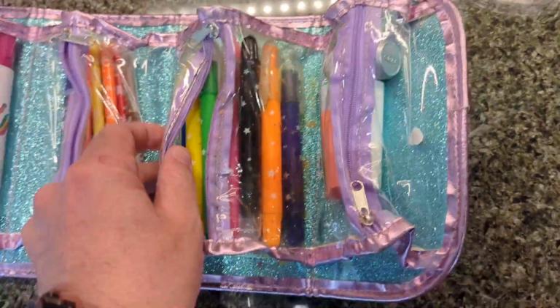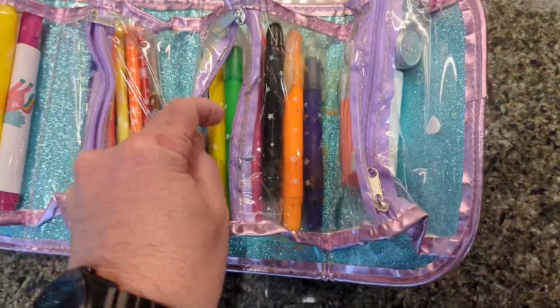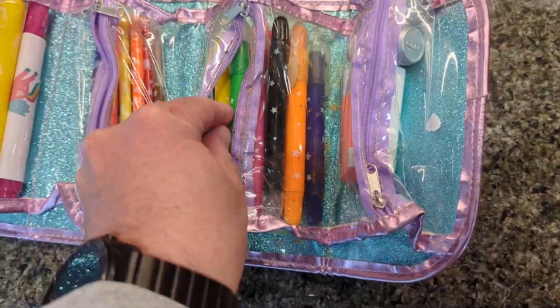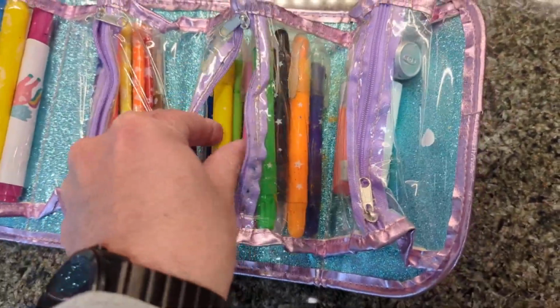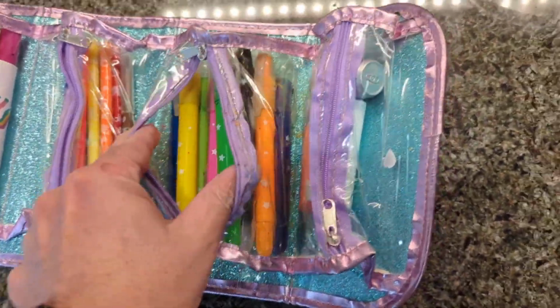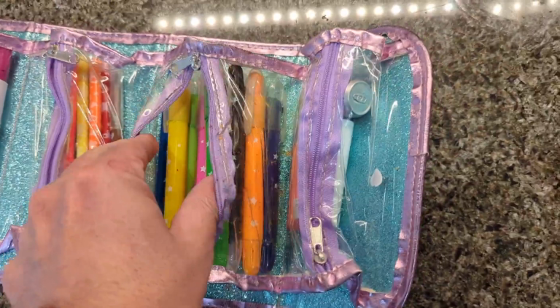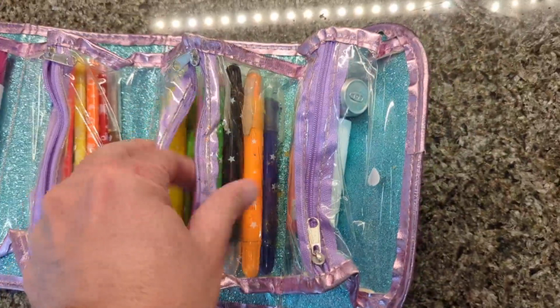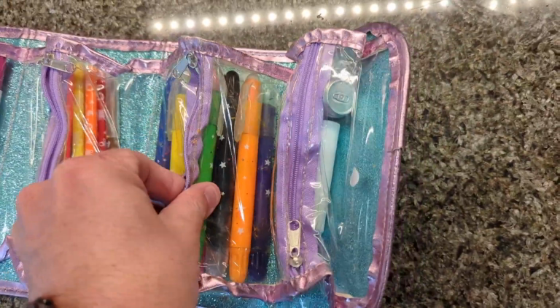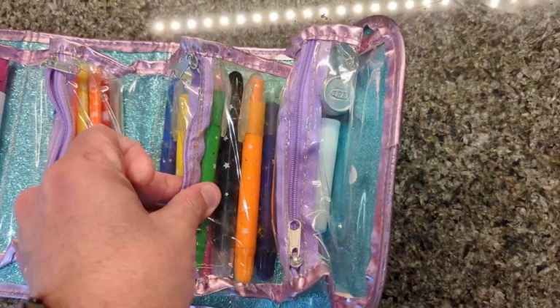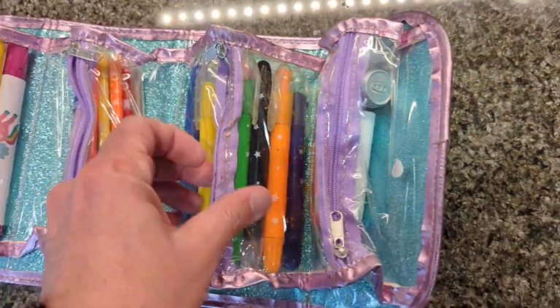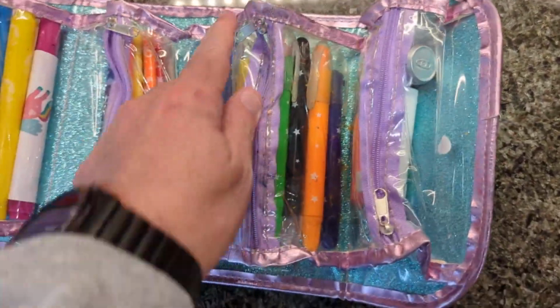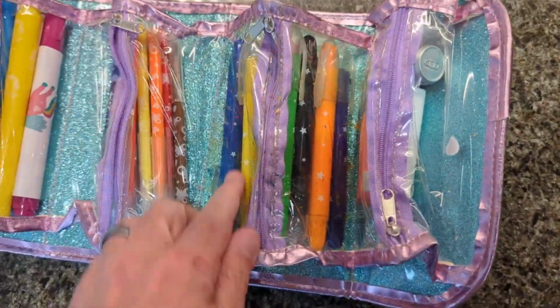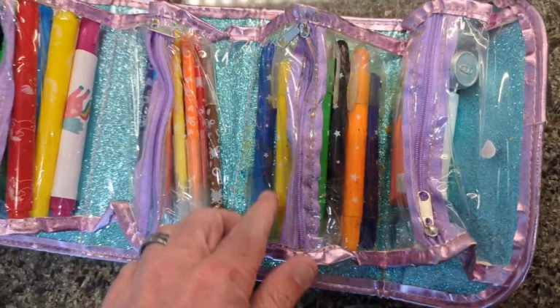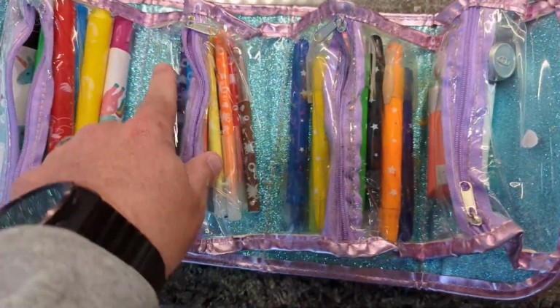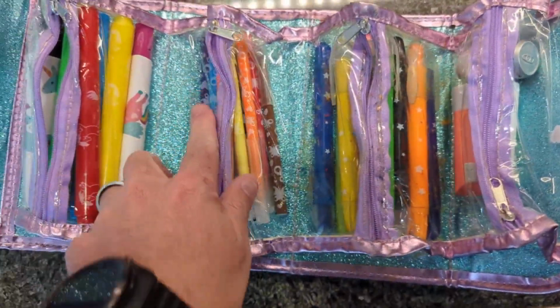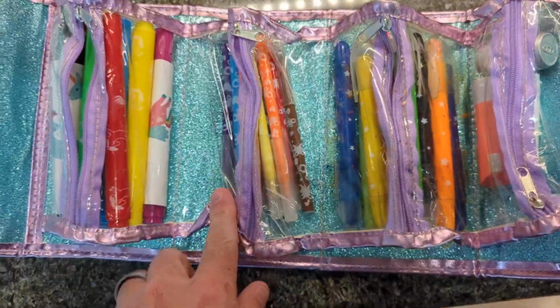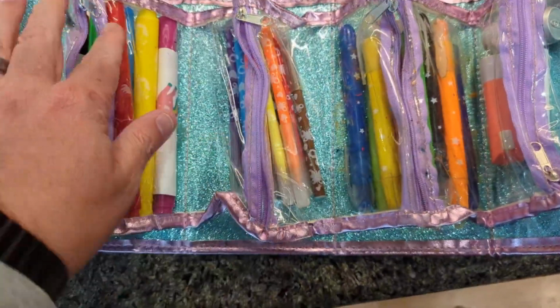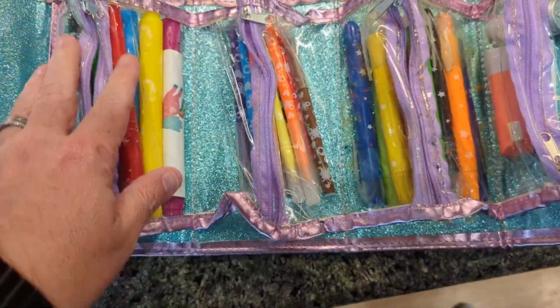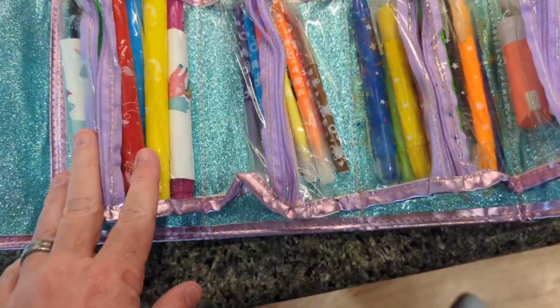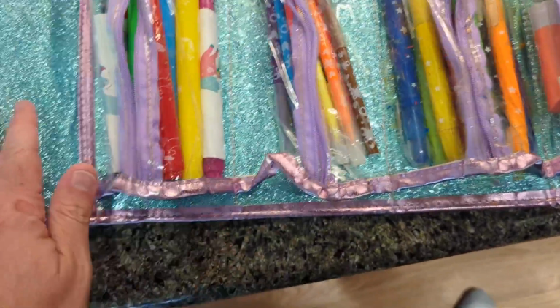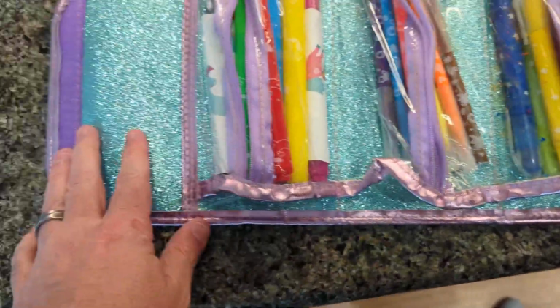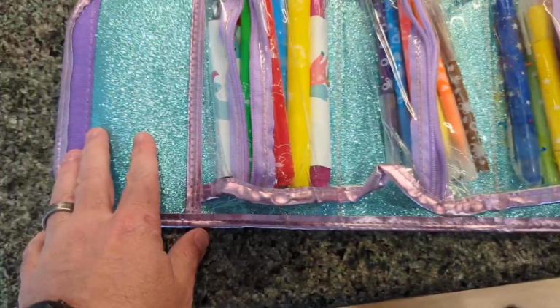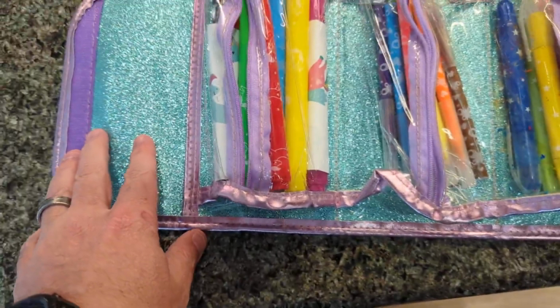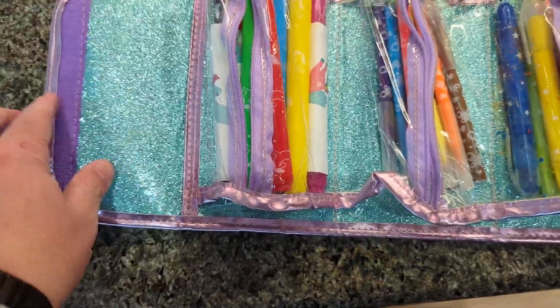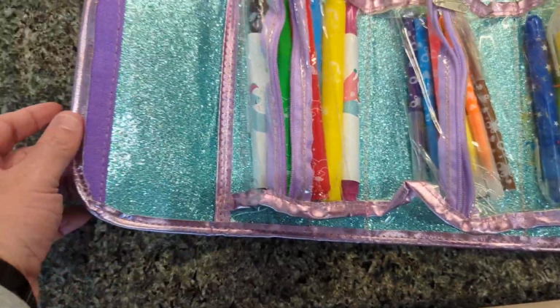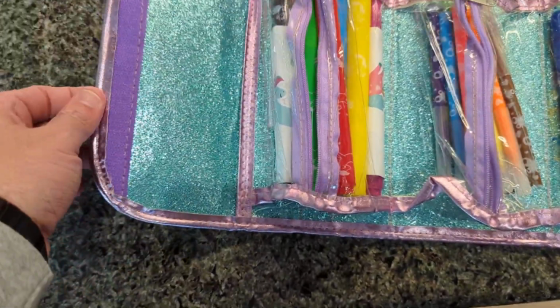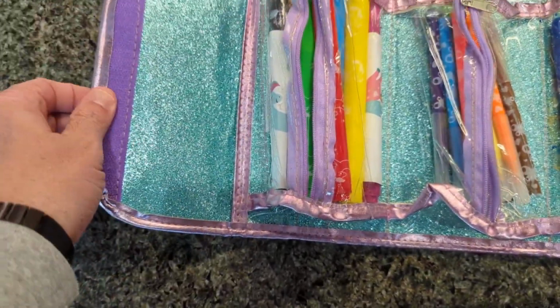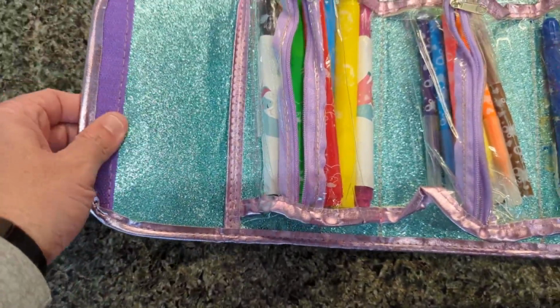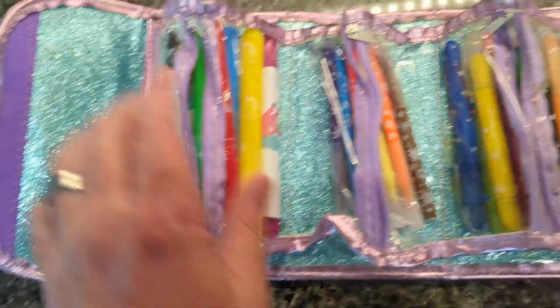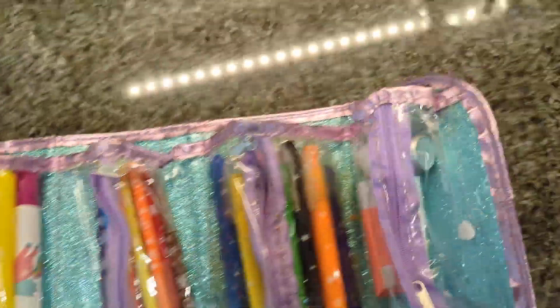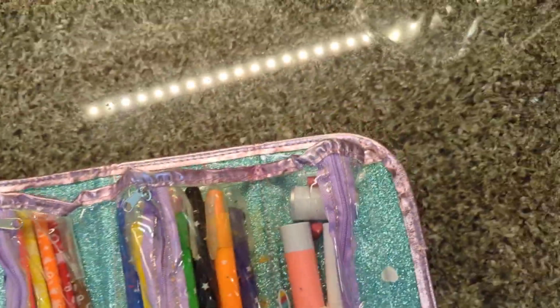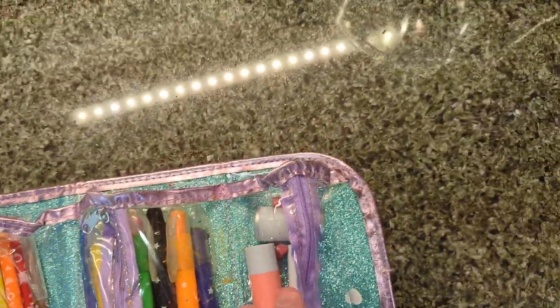You can see that they're triangular in shape, so you can put them in each individual compartment. It zips up, sparkly on the inside. It's got Velcro on the left and the right.